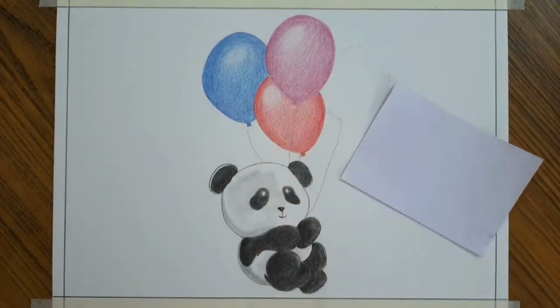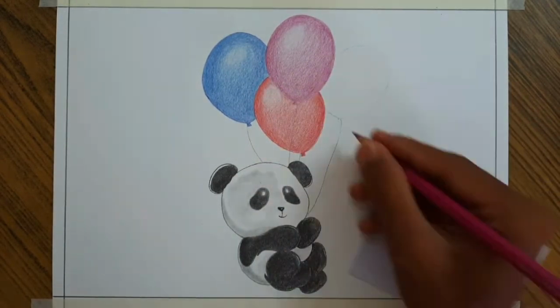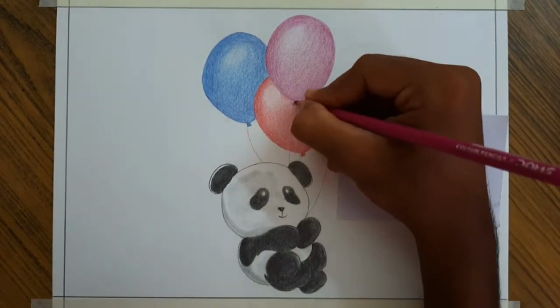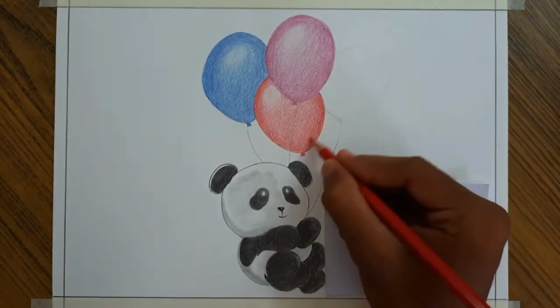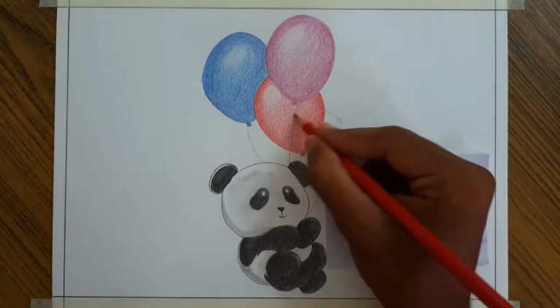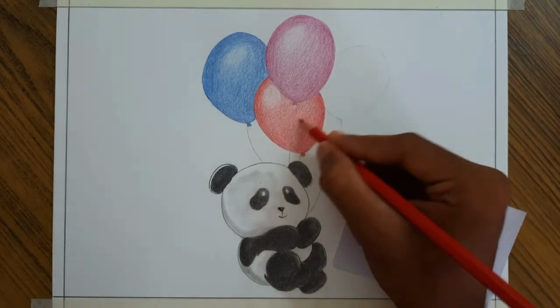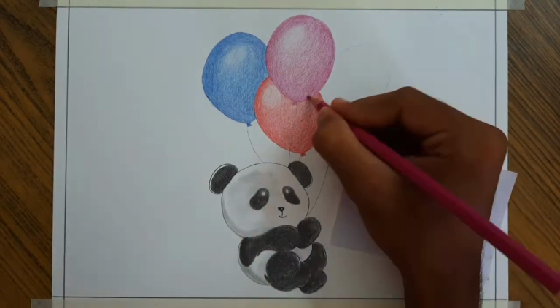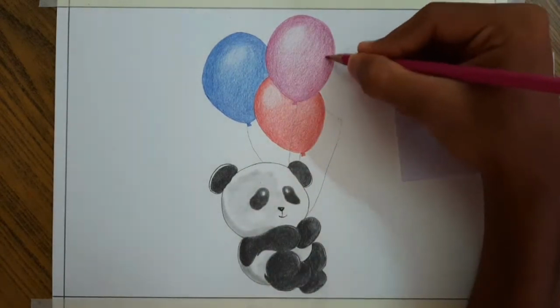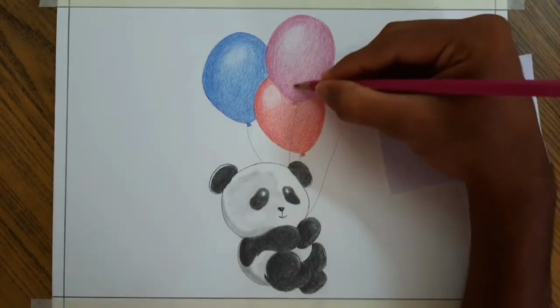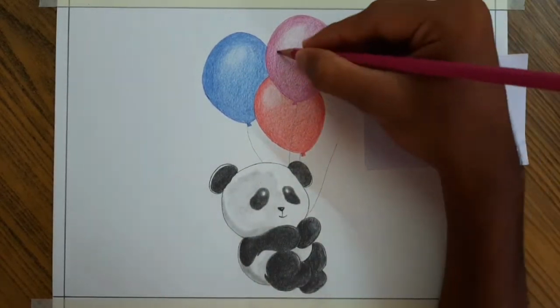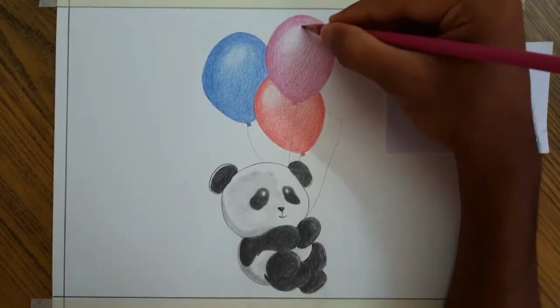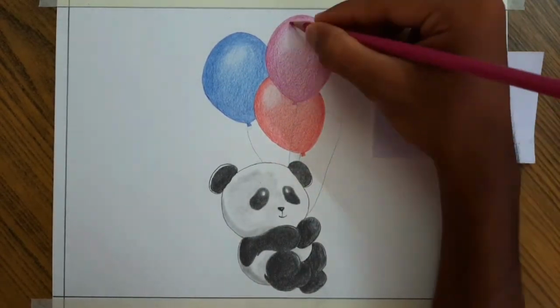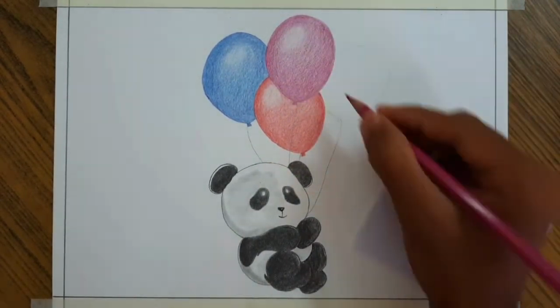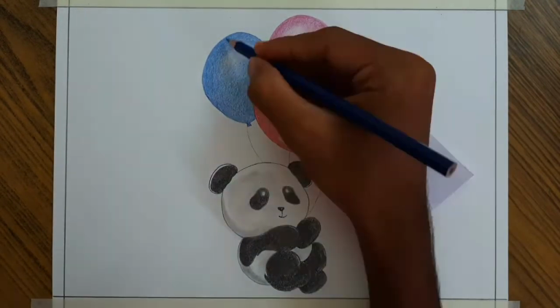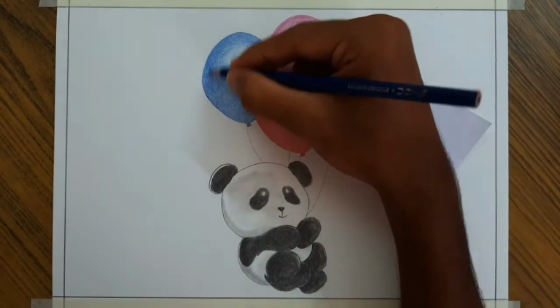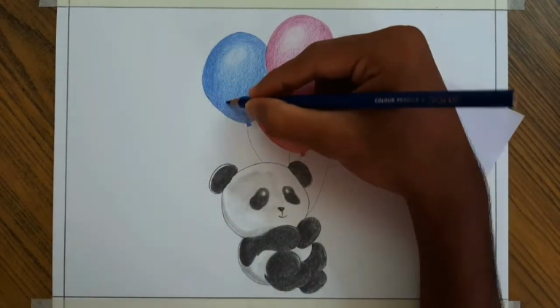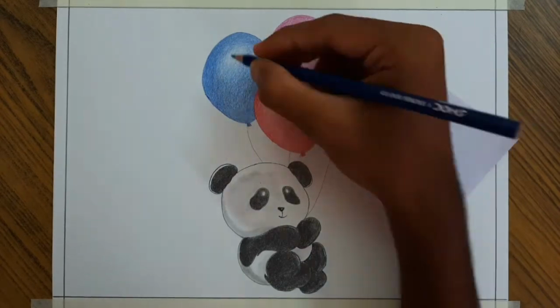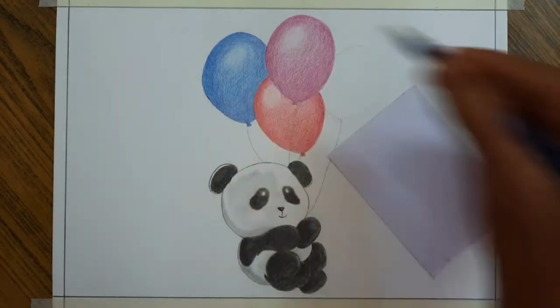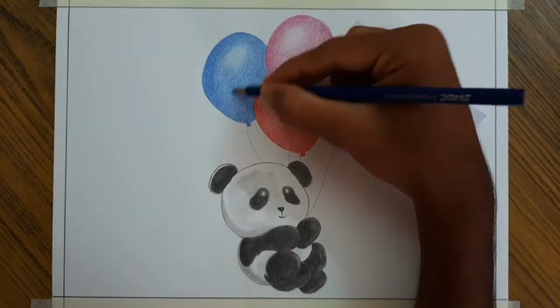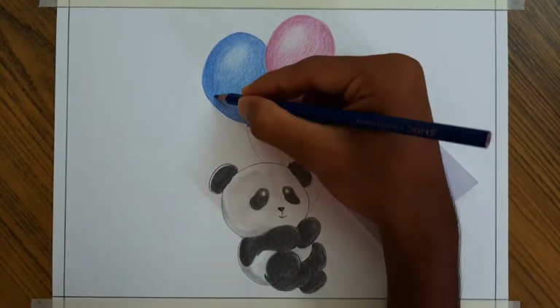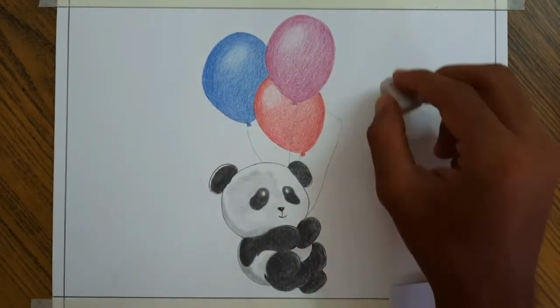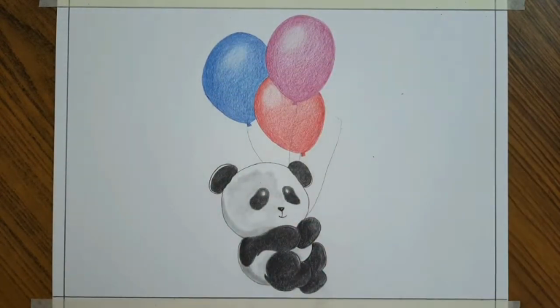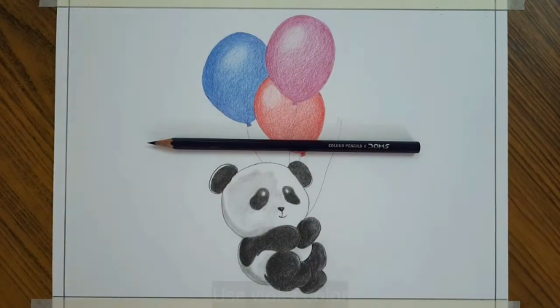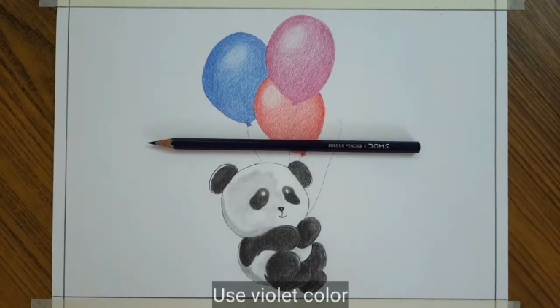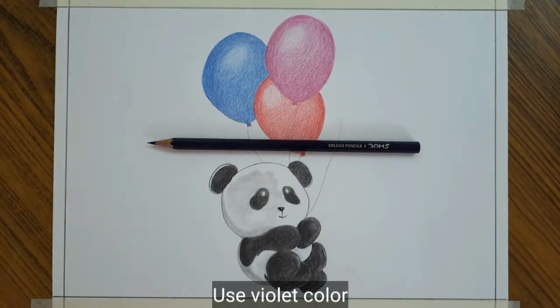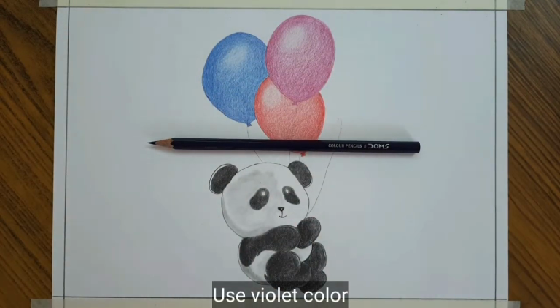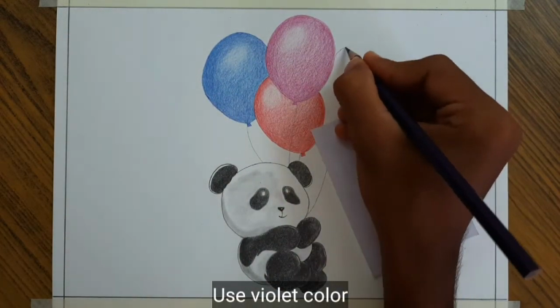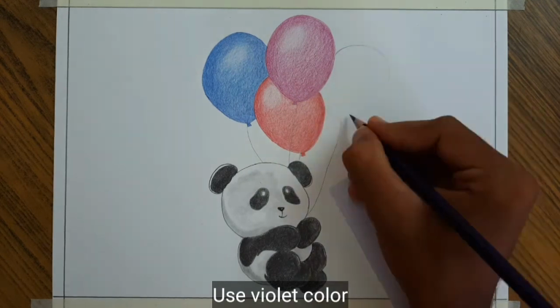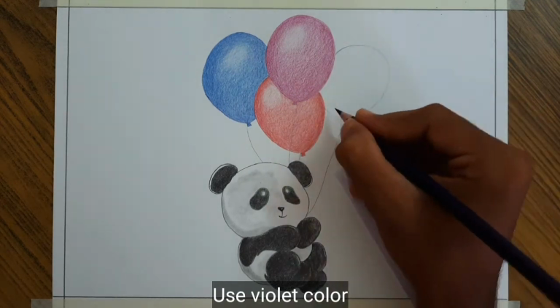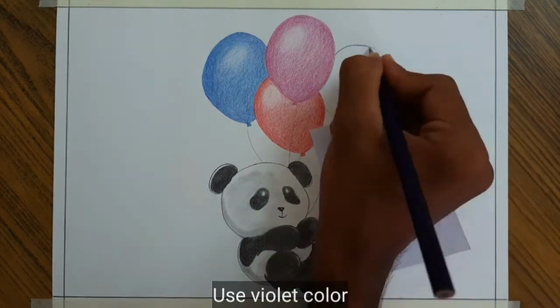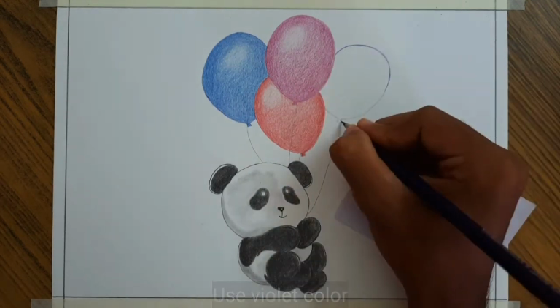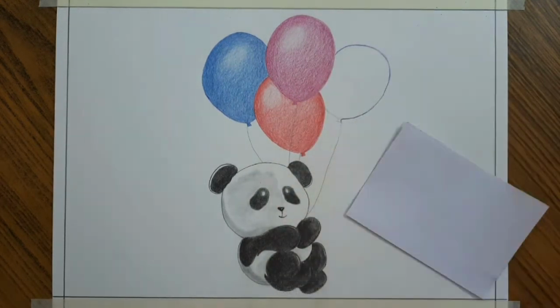I am using black color as a darker layer on the left side. In this balloon, violet has the darker layer and lavender has the lighter.